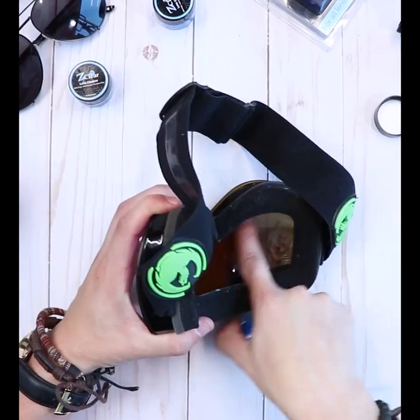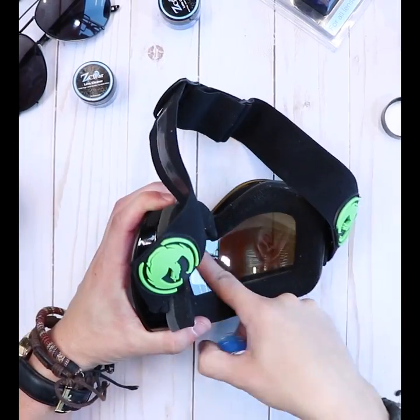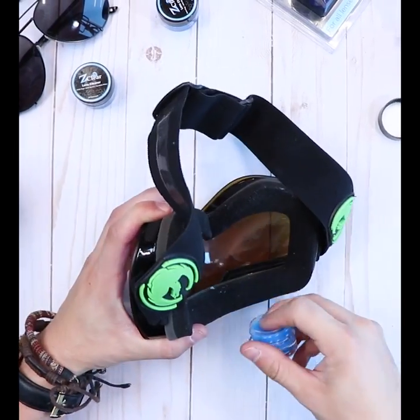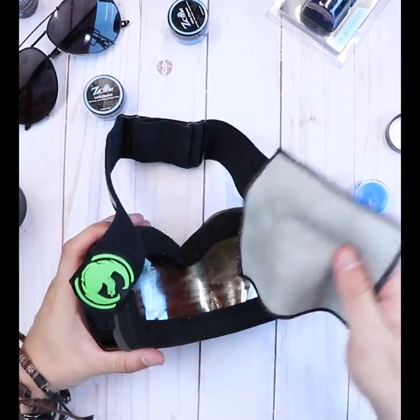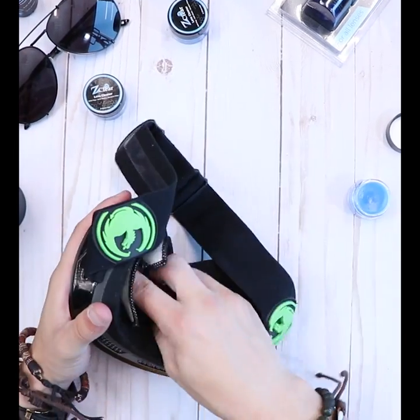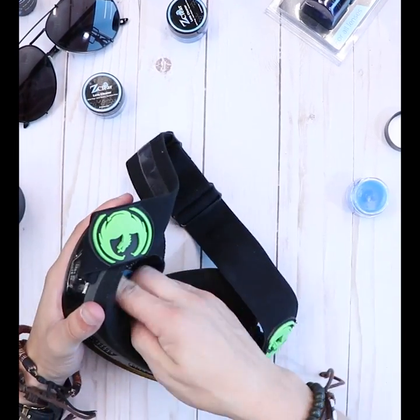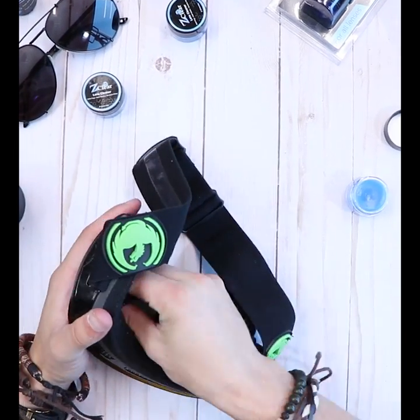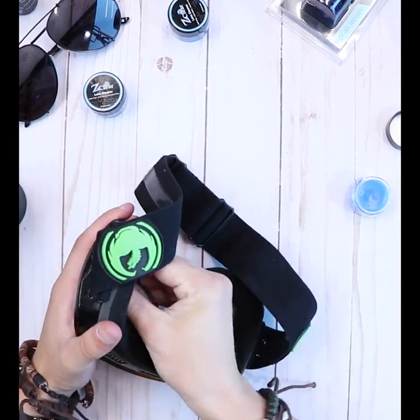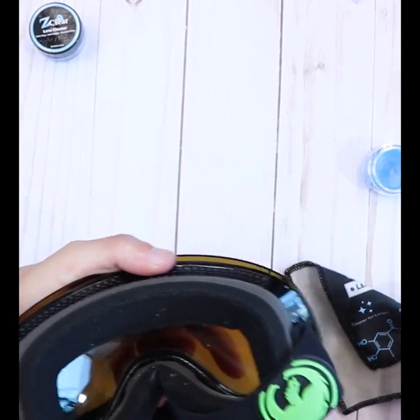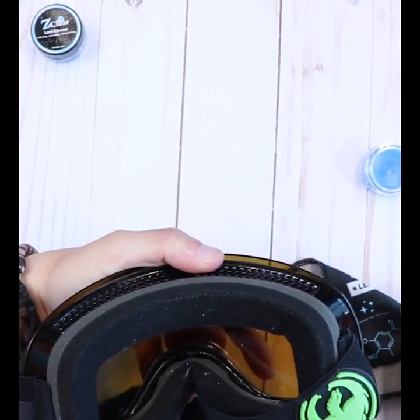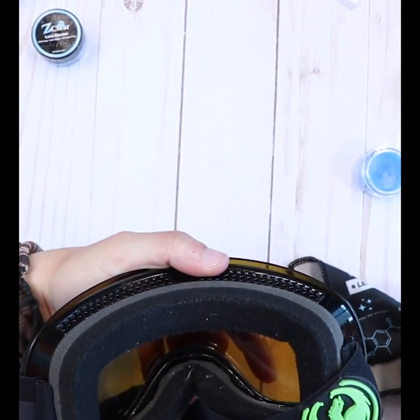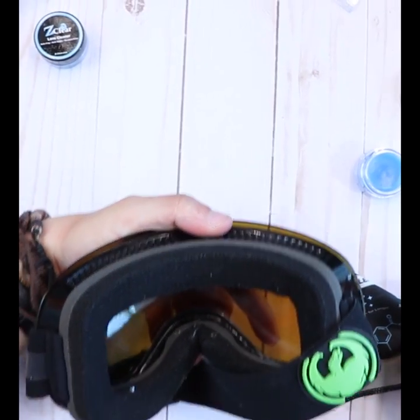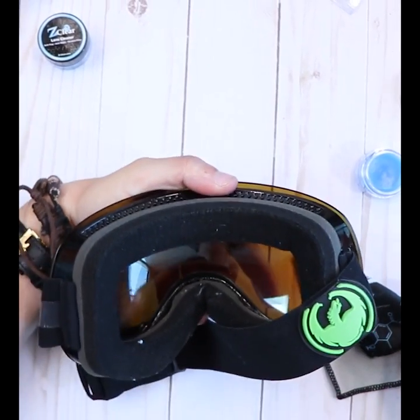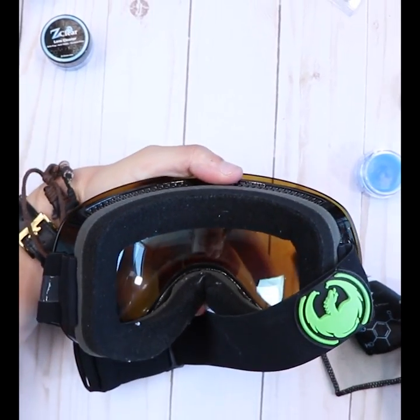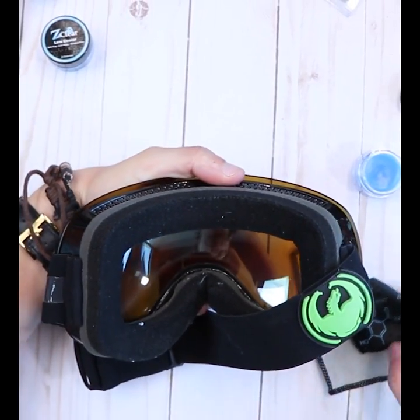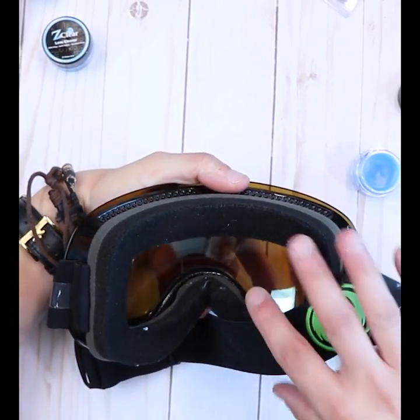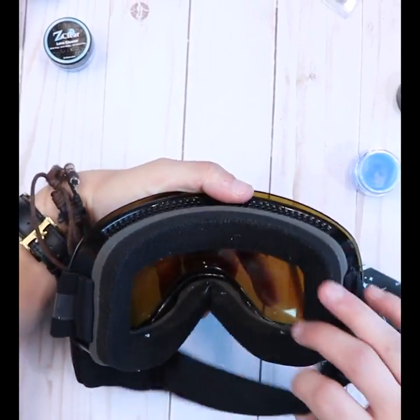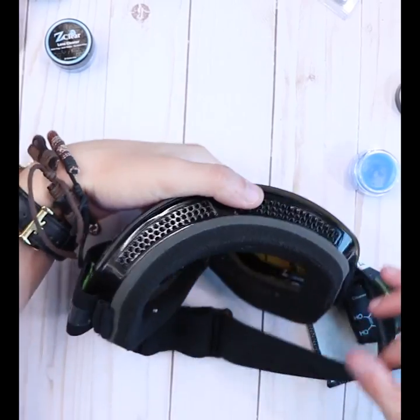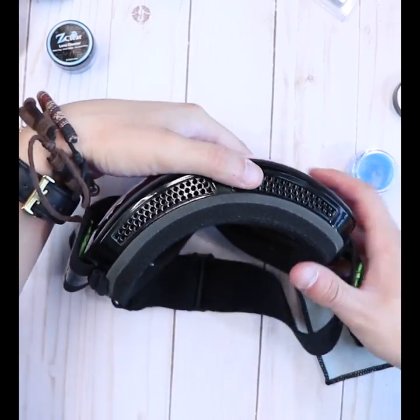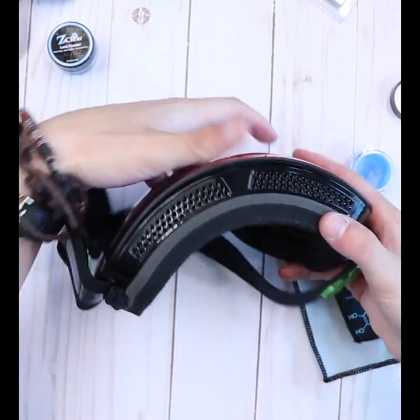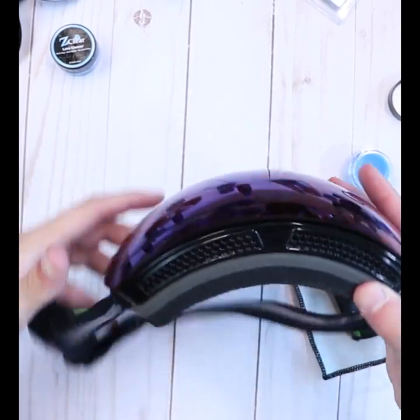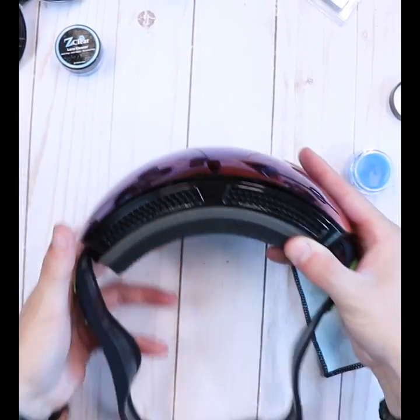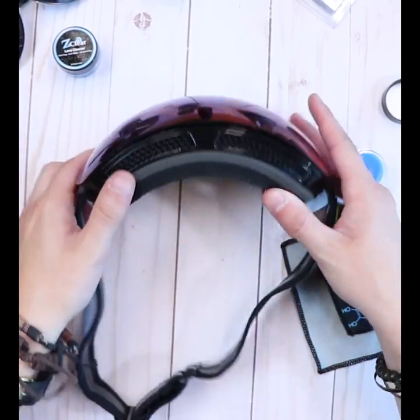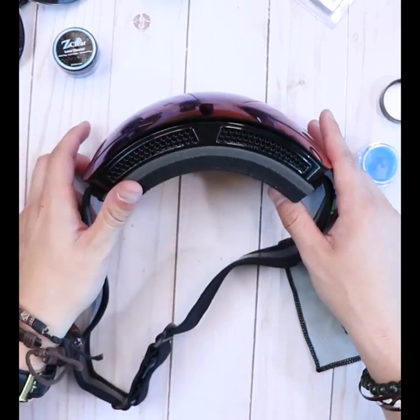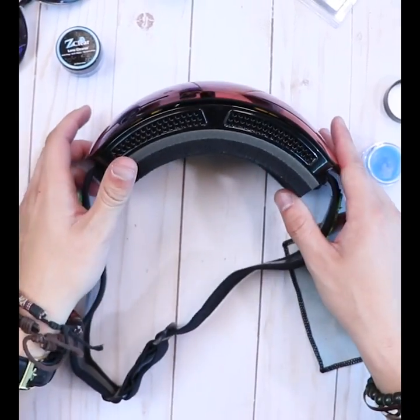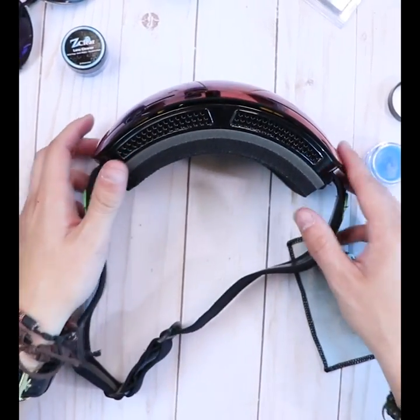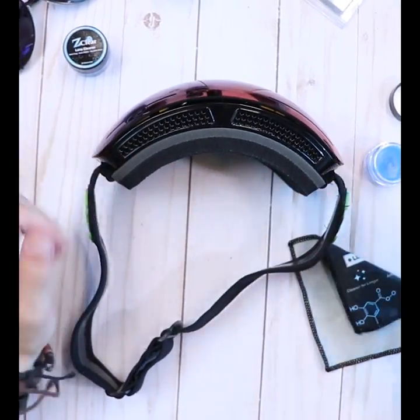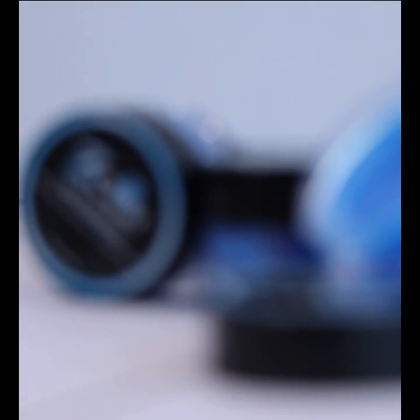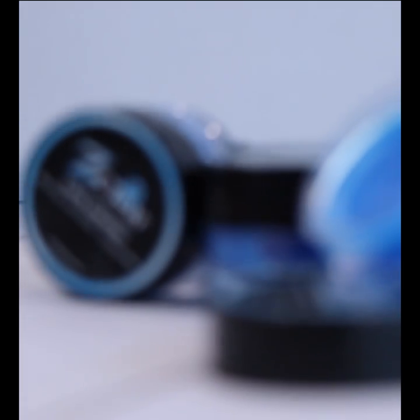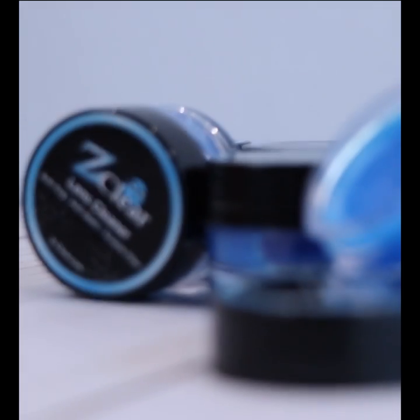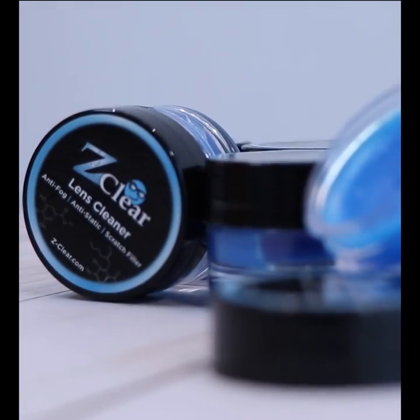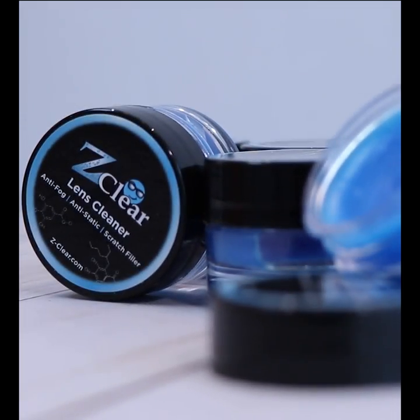Also, don't forget: the more you use it, the better it works, the longer it lasts, the stronger the protection. Z-Clear makes you see clear.